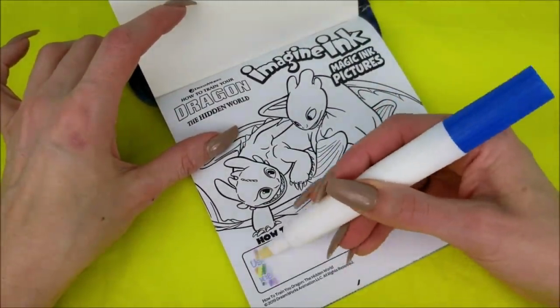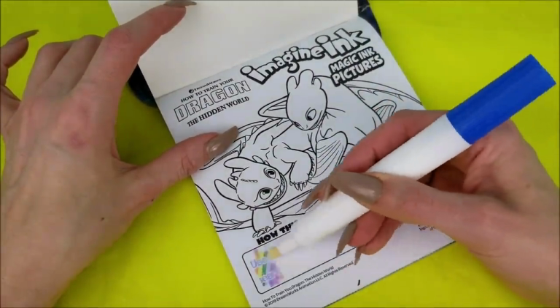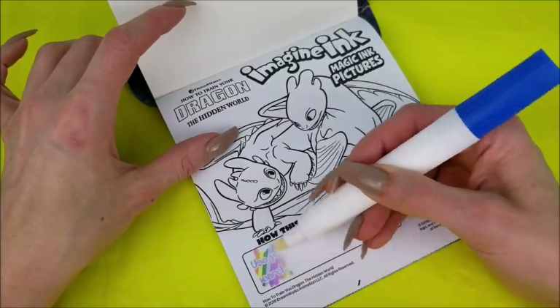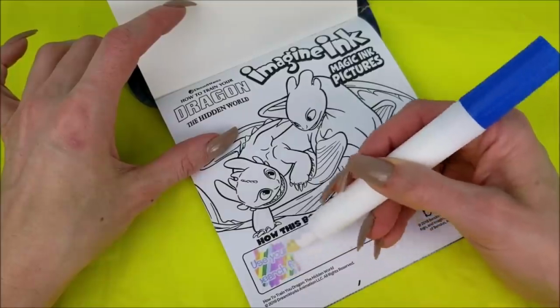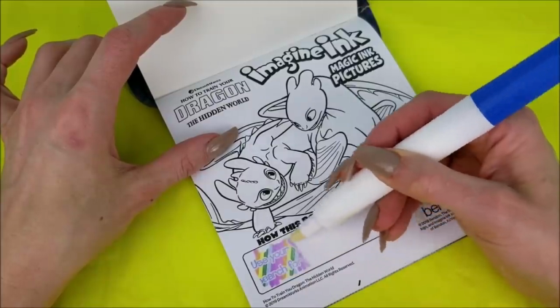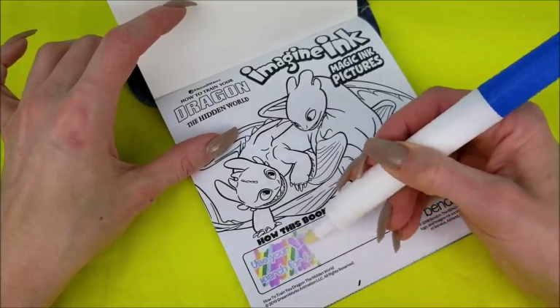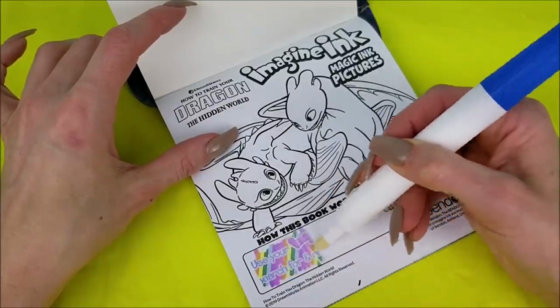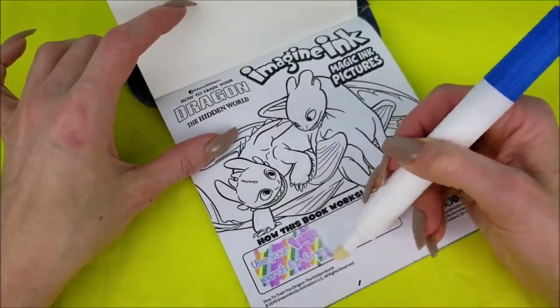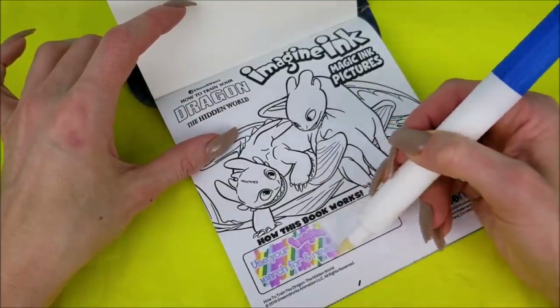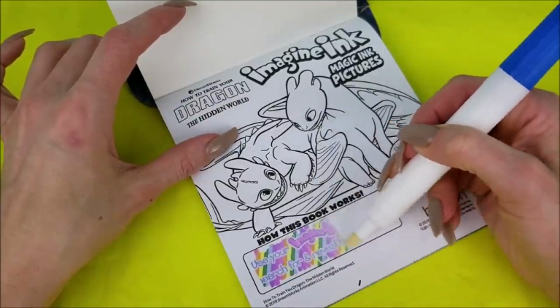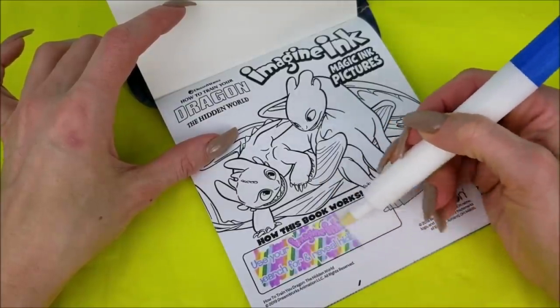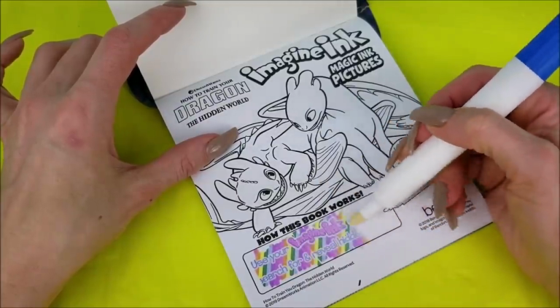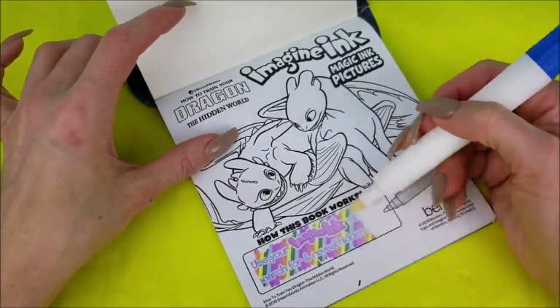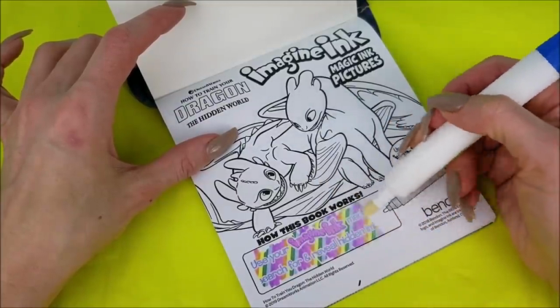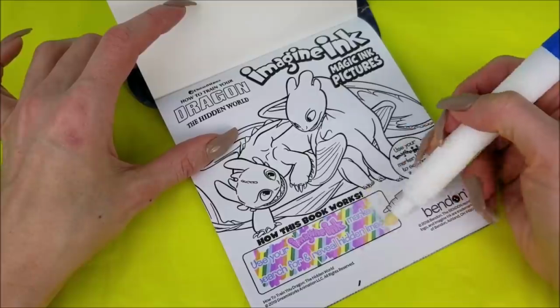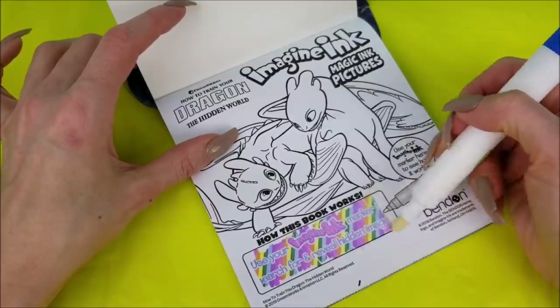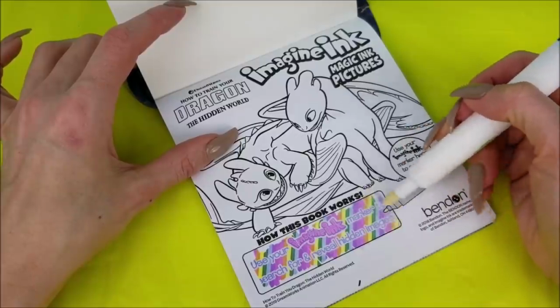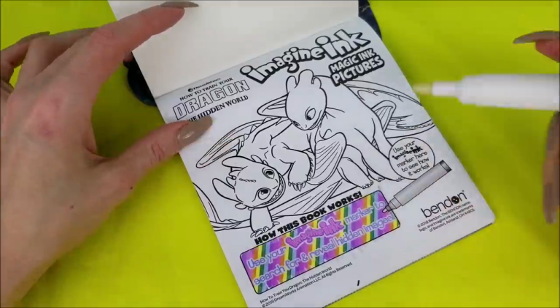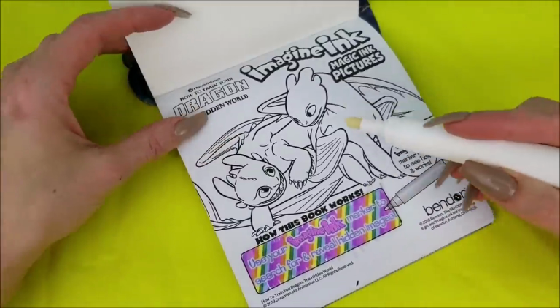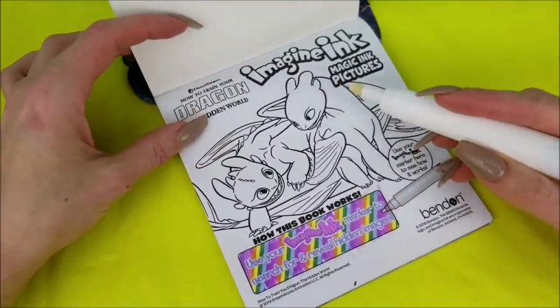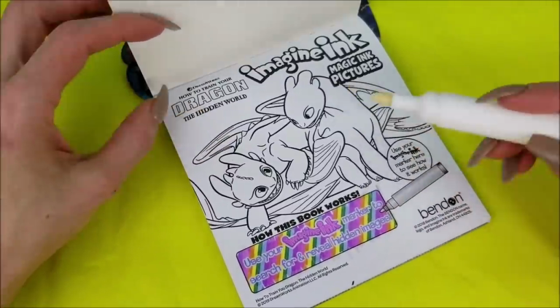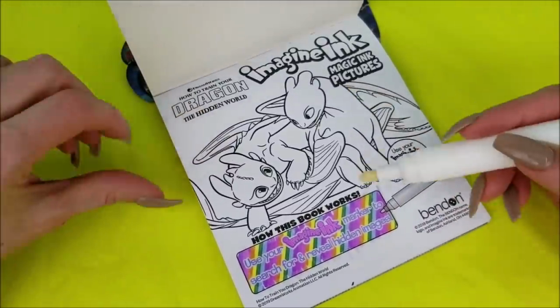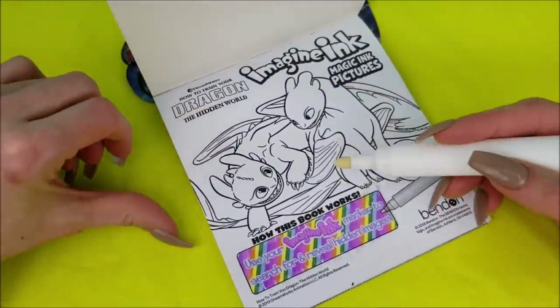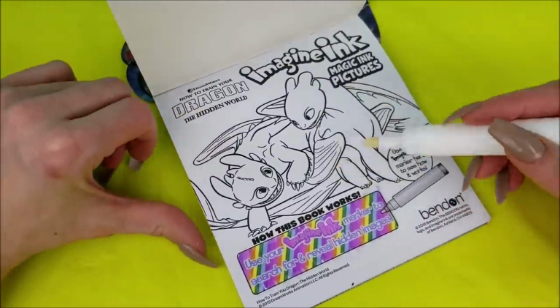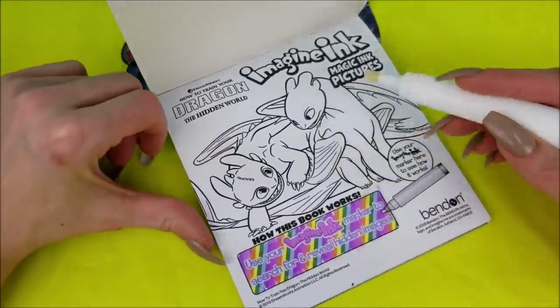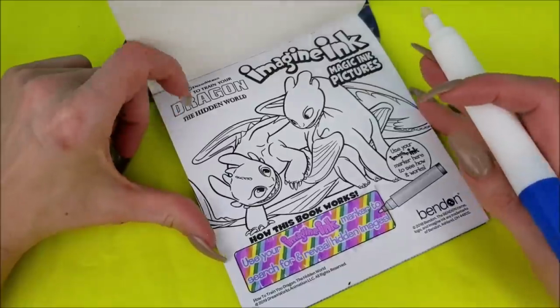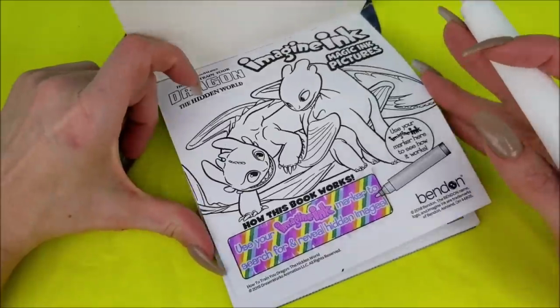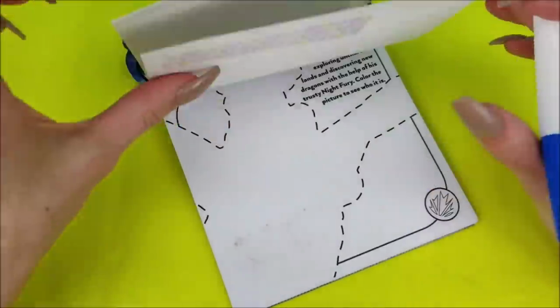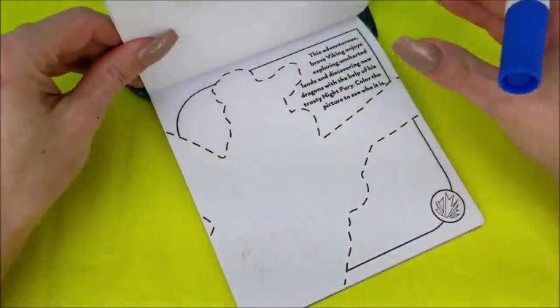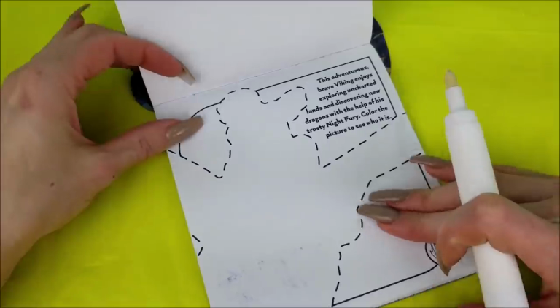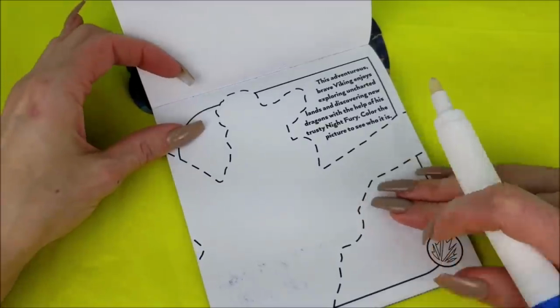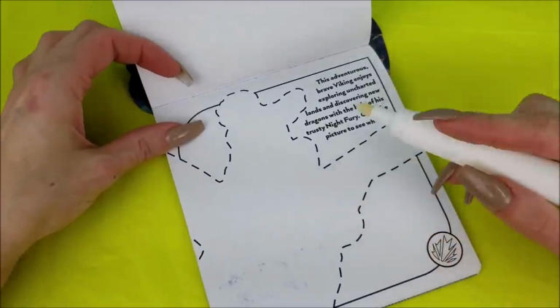Whoa! That is so cool. Look at all those rainbow colors. And look at Light Fury and Toothless here. How sweet. The first page!